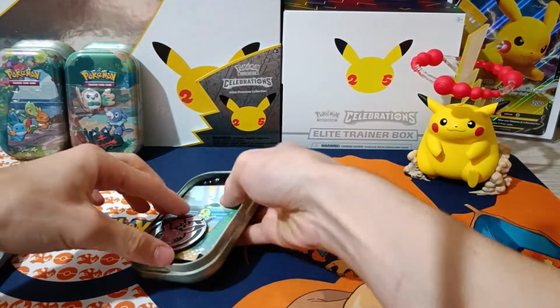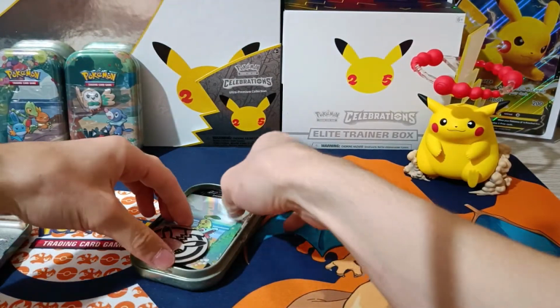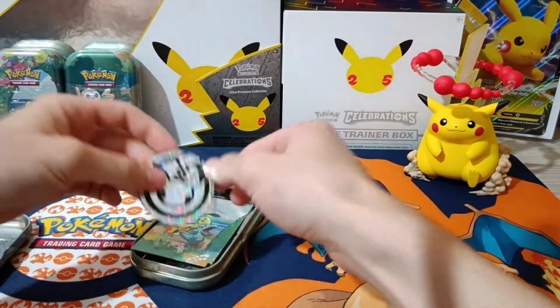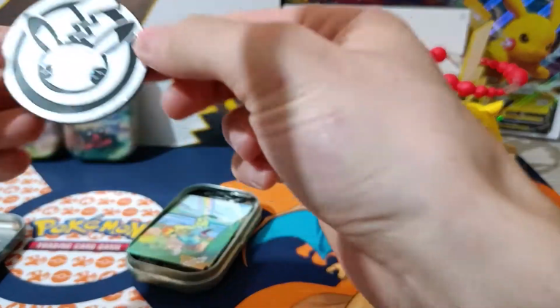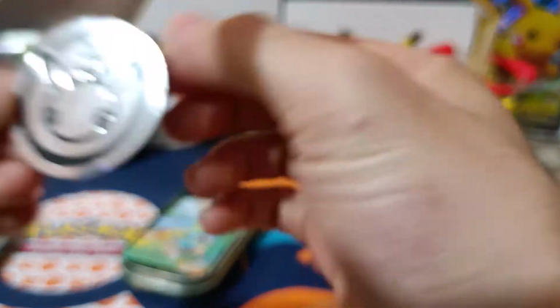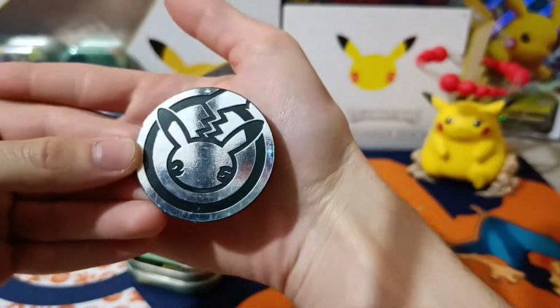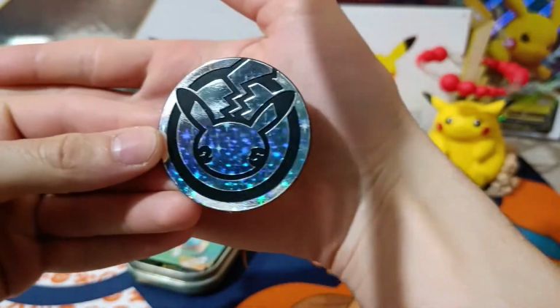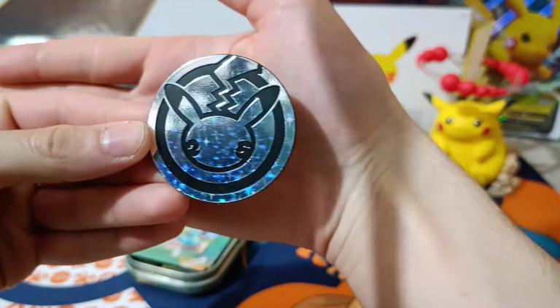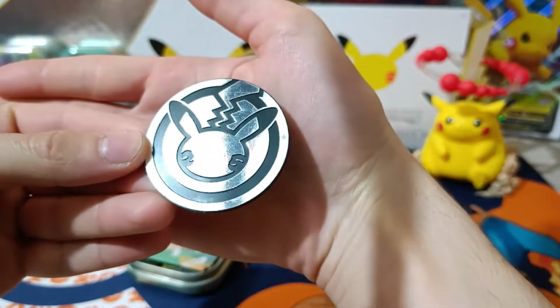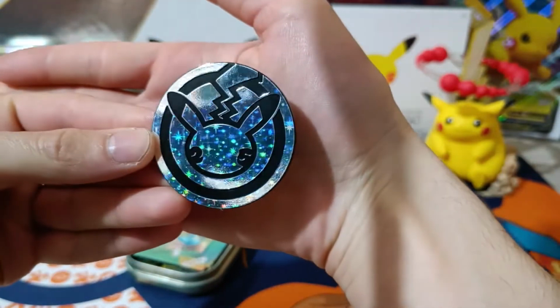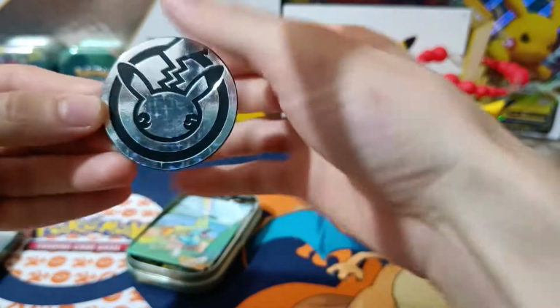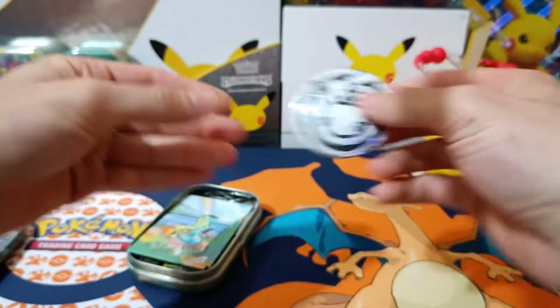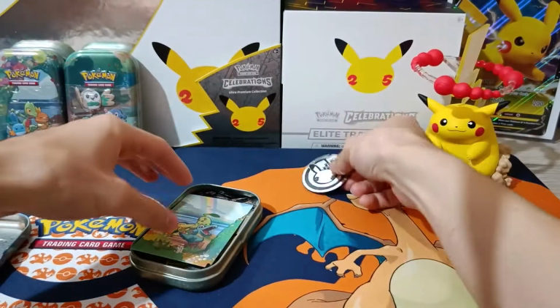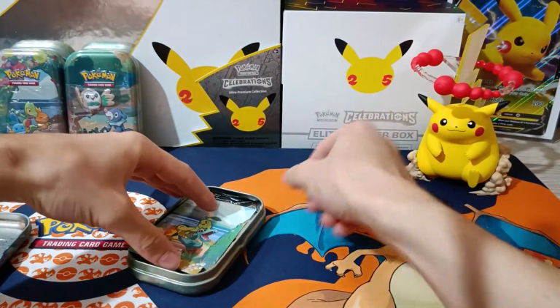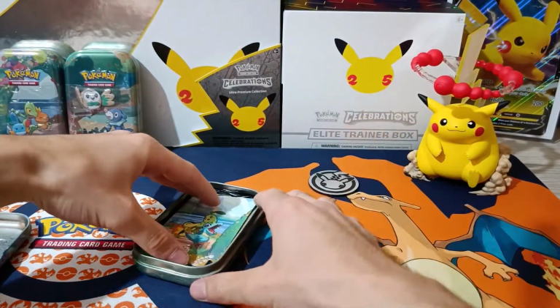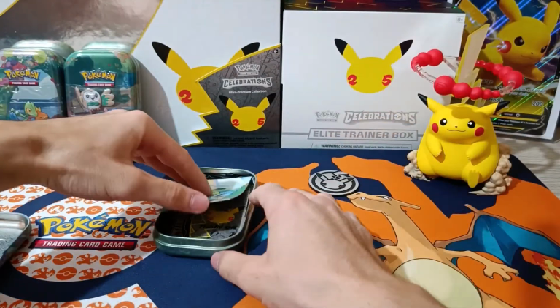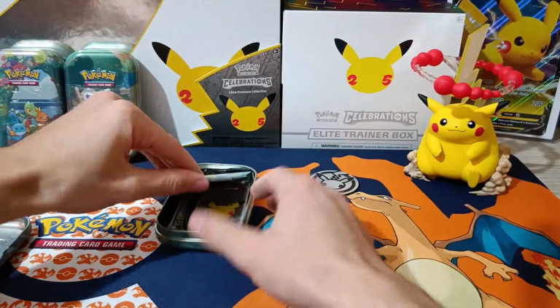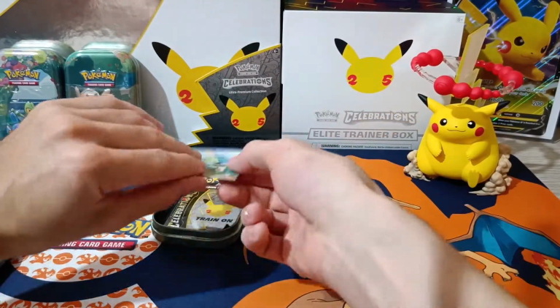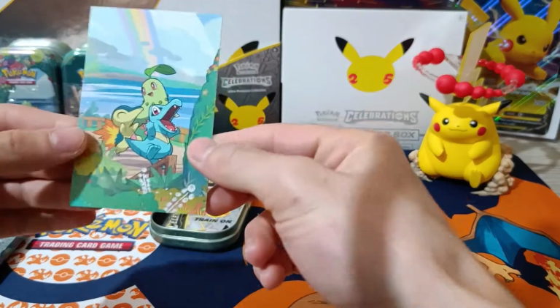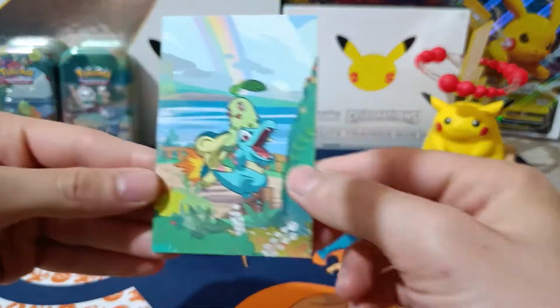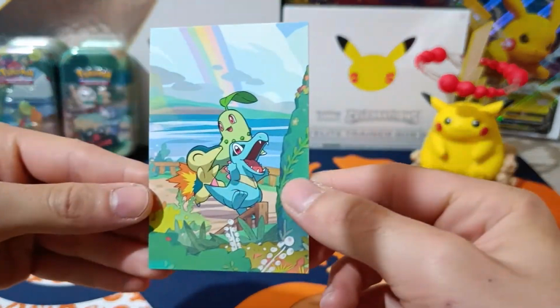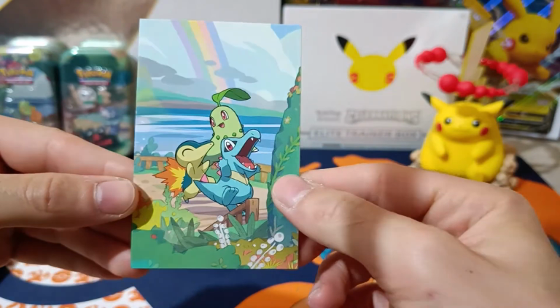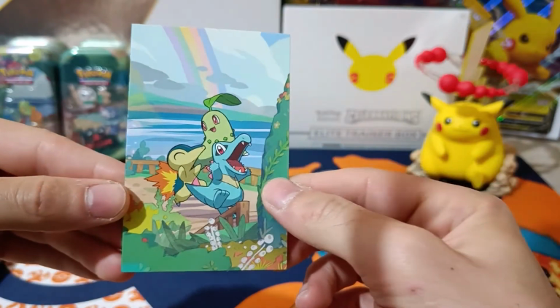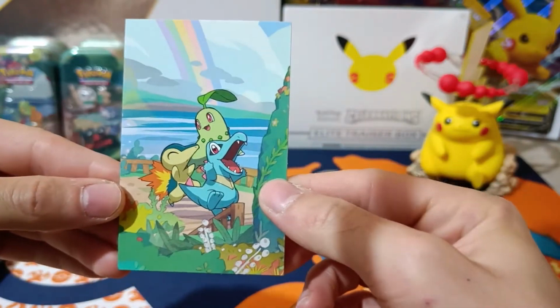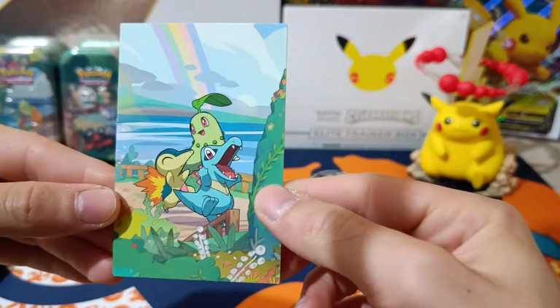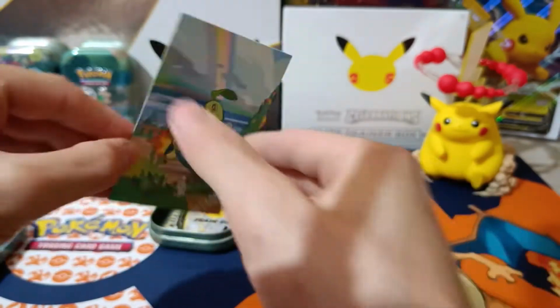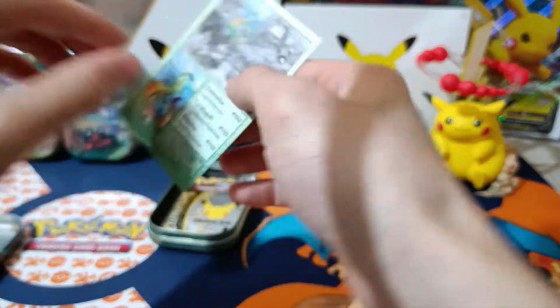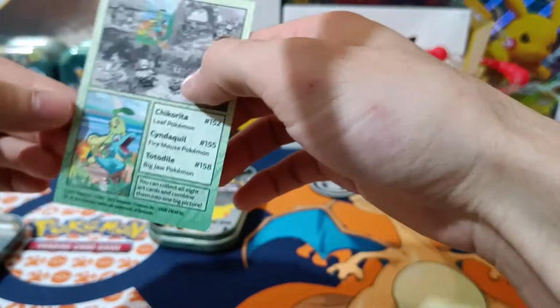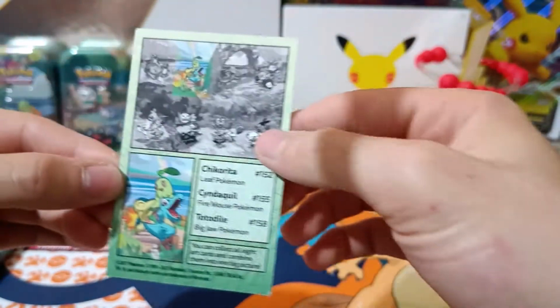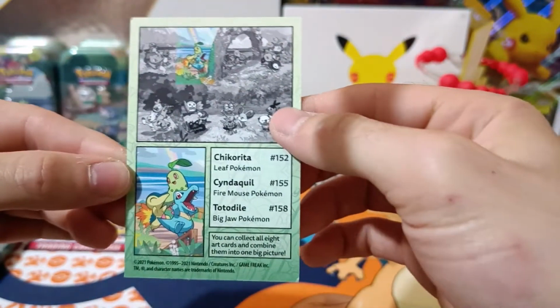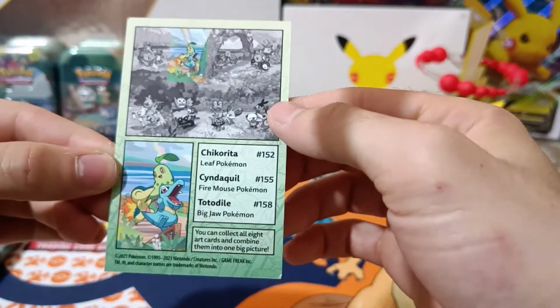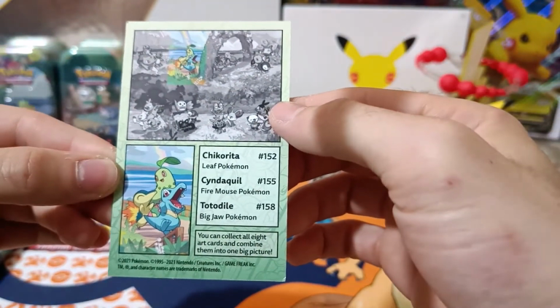Giant coin — and that's what we'll see again inside the tin. Our three starters from the Johto region: Totodile, Chikorita, and Cyndaquil.